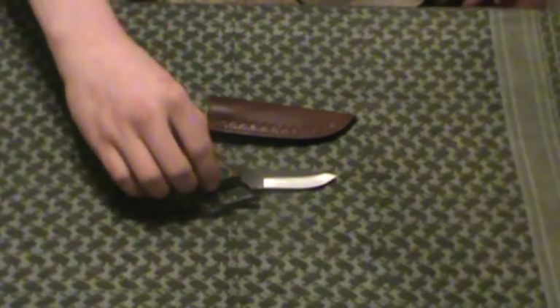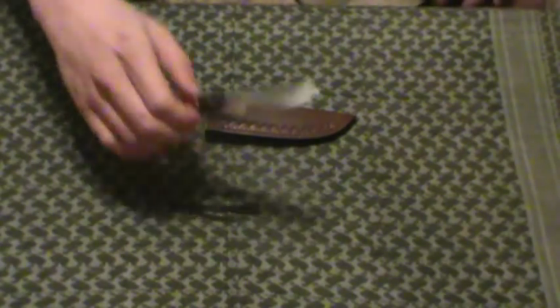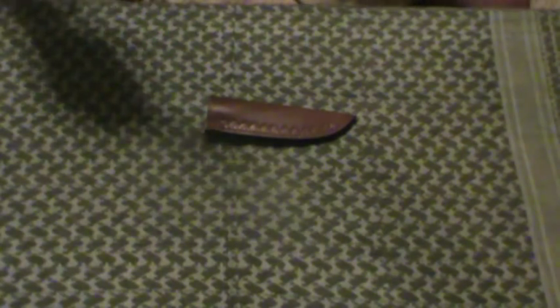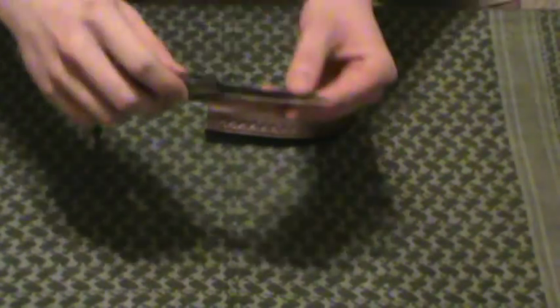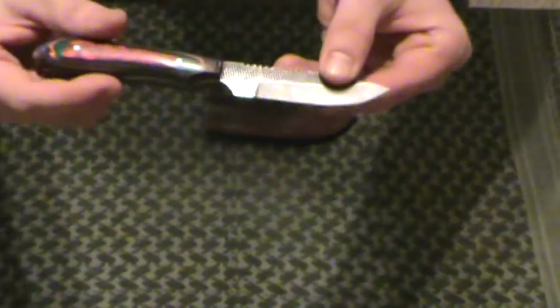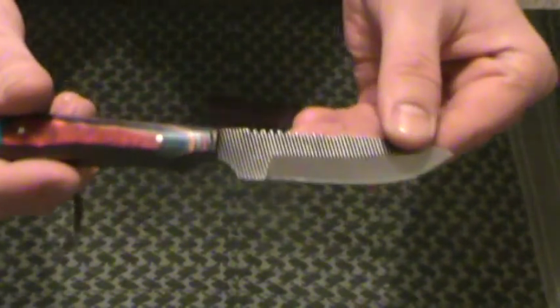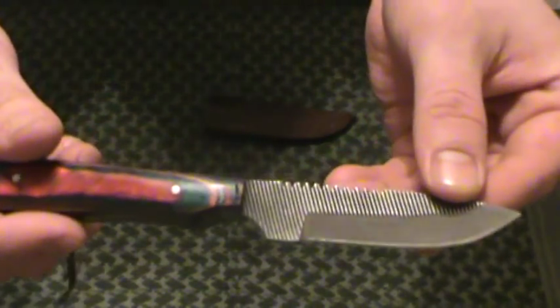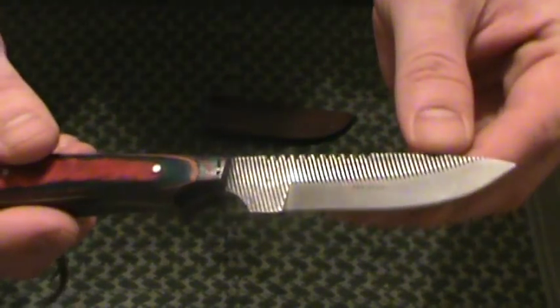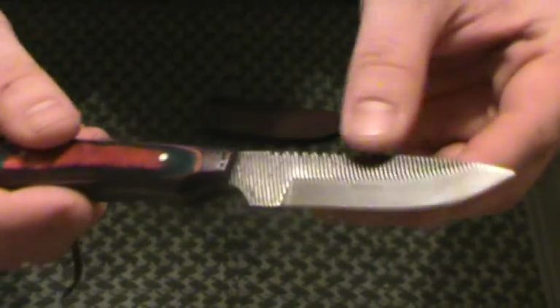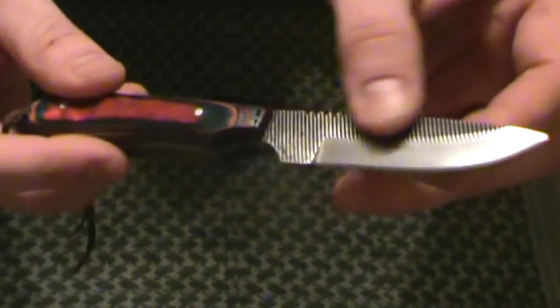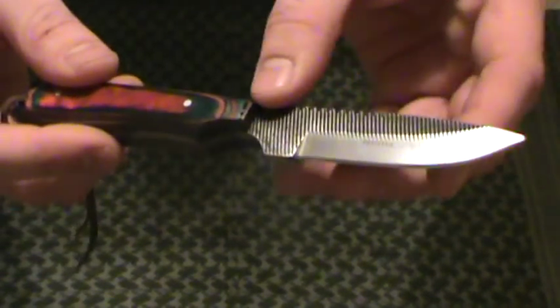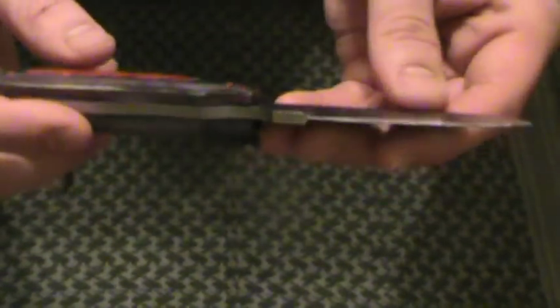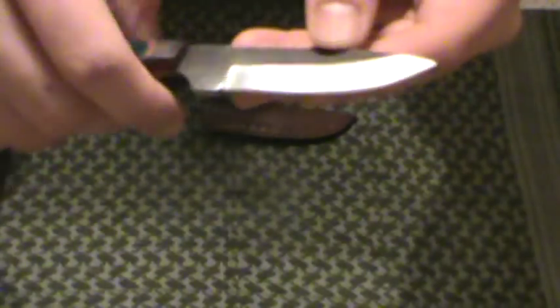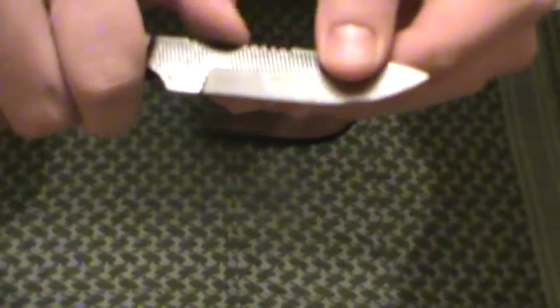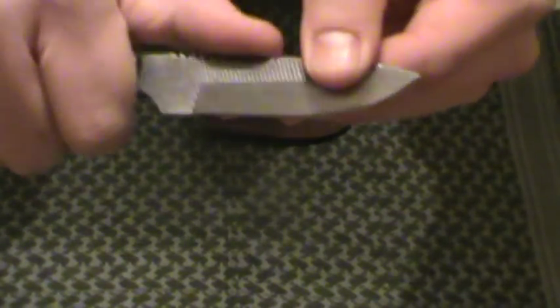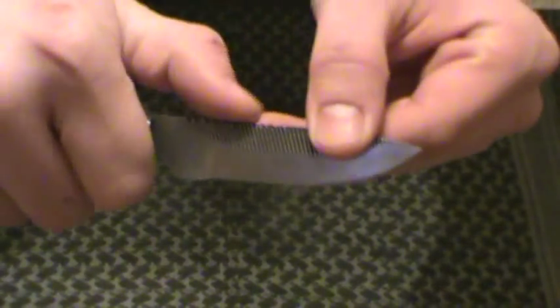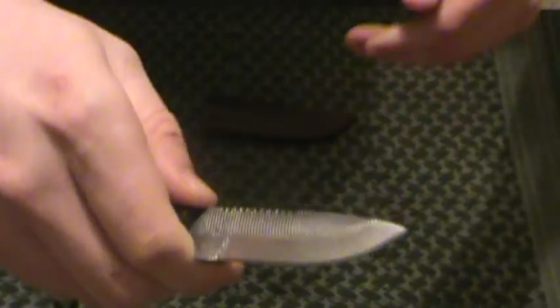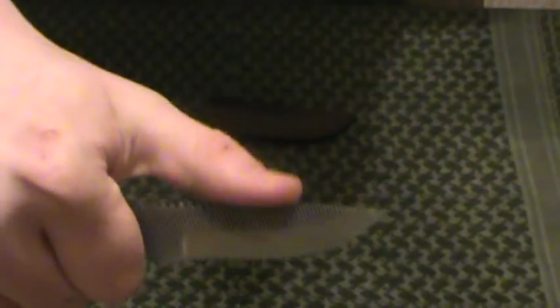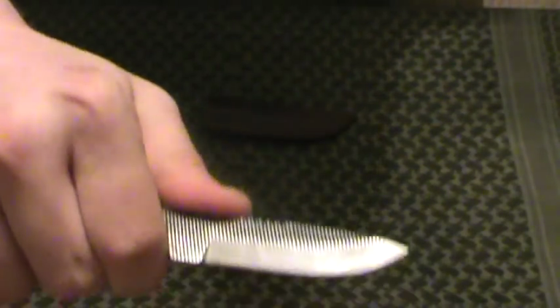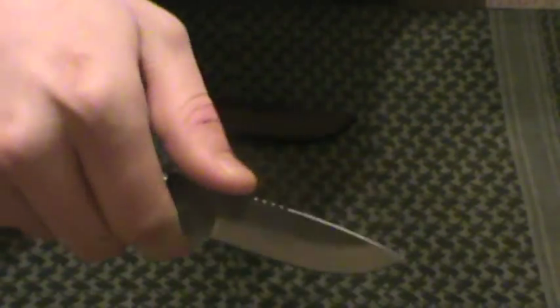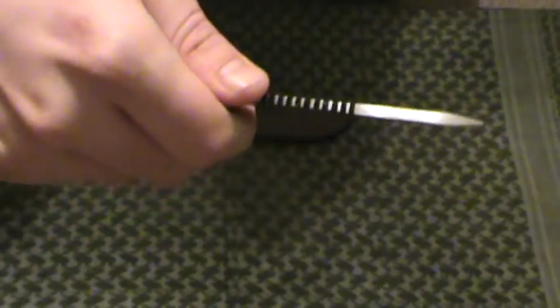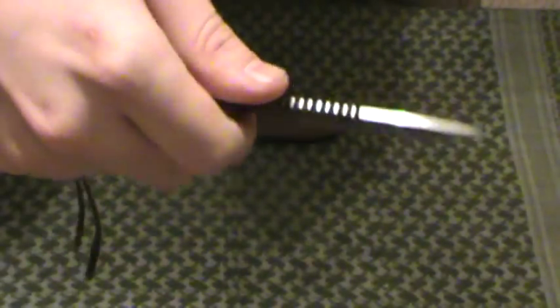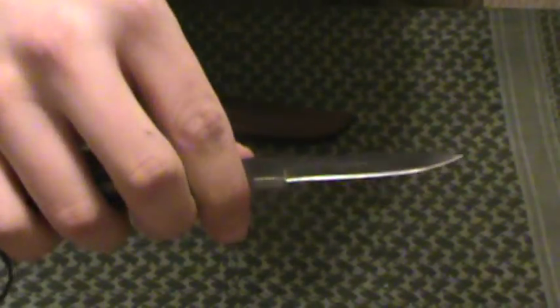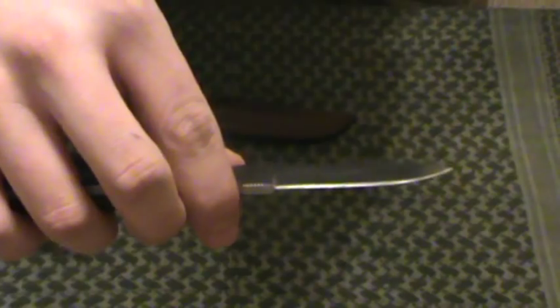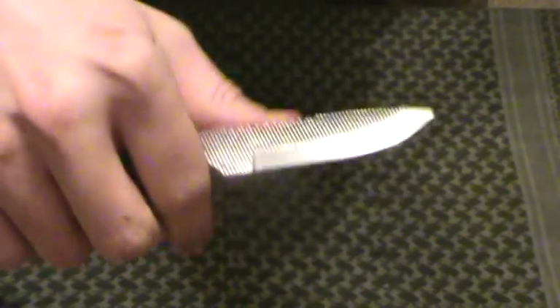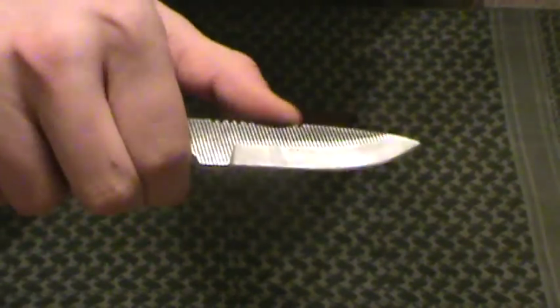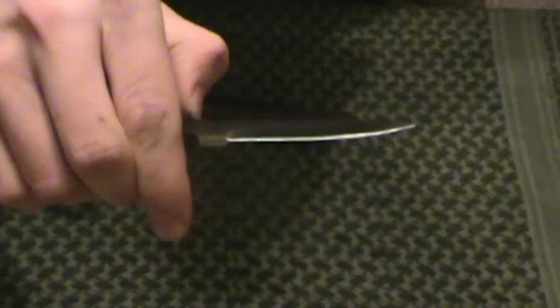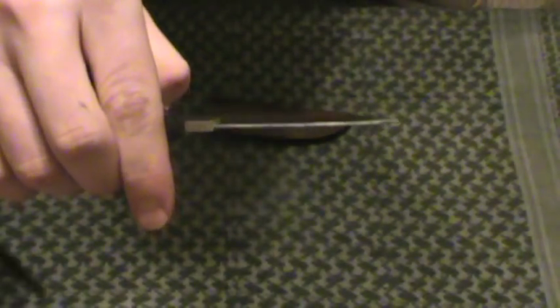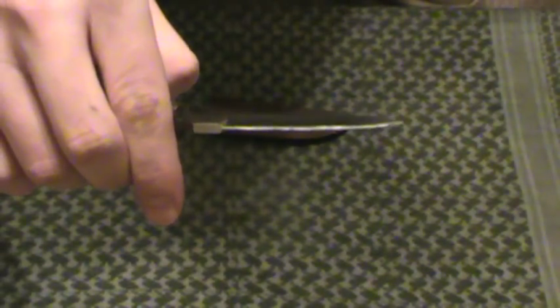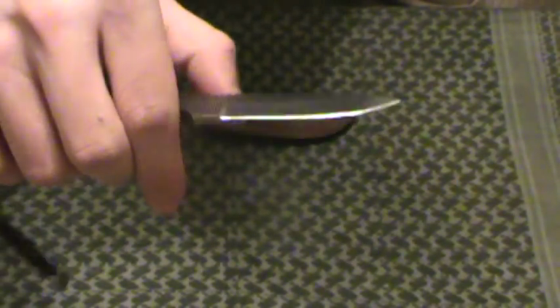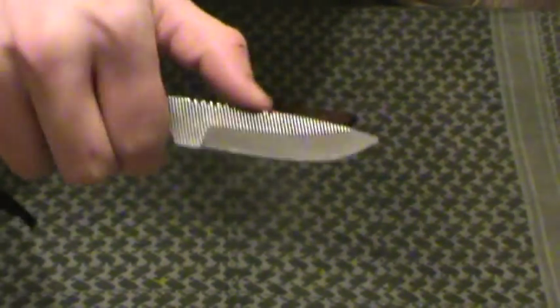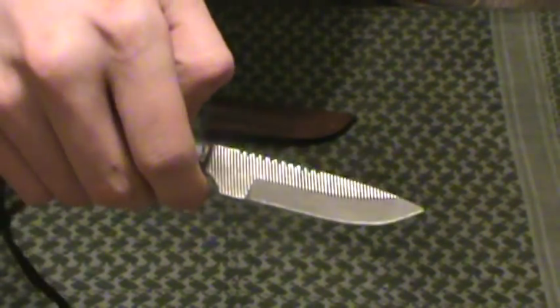It's of course full tang, made out of a file — you can see that there, there's your file edges. Lots of jimping on the back. If you're a fan of jimping, this is your blade. I've never seen a blade this small with this much jimping — that's probably half the blade length there.